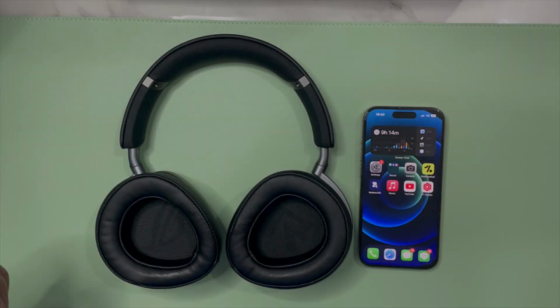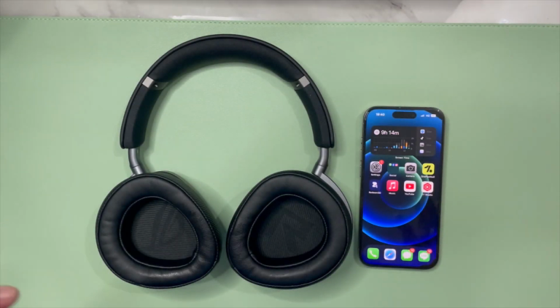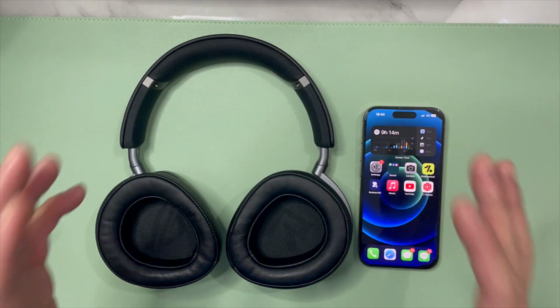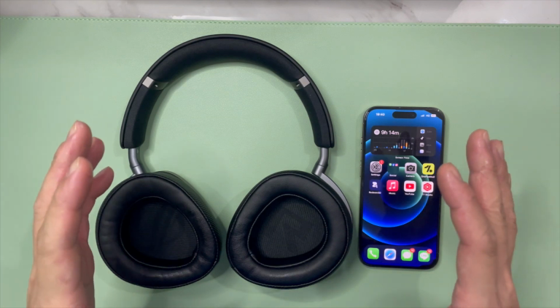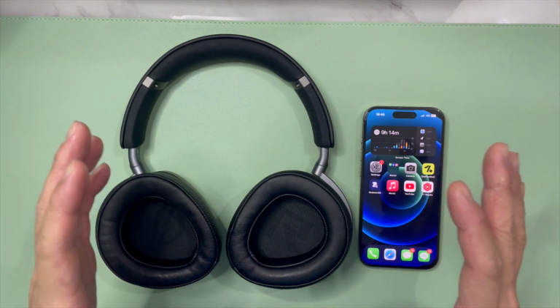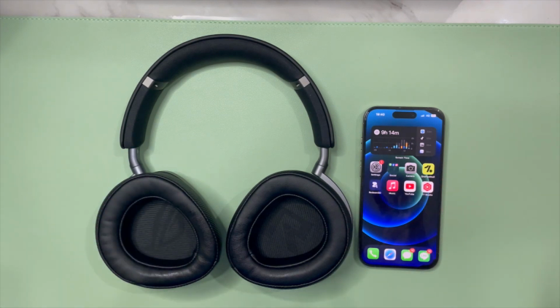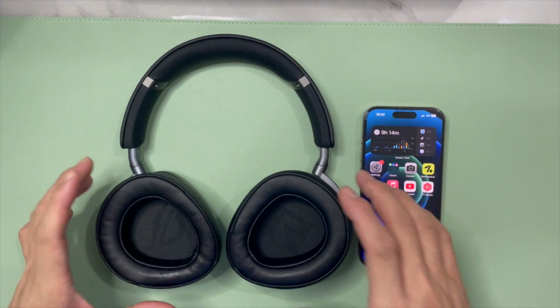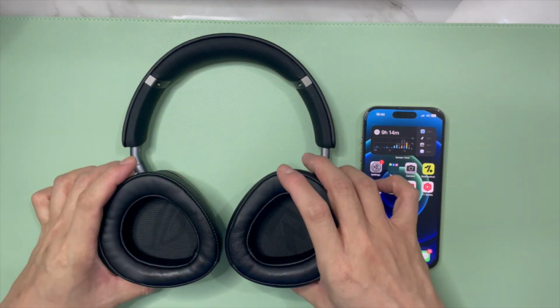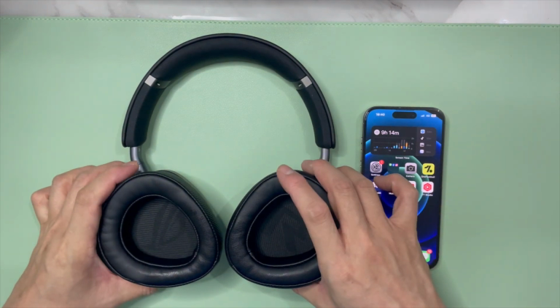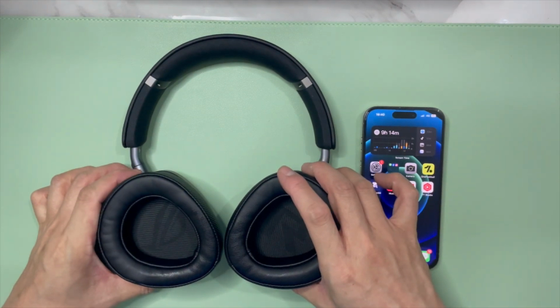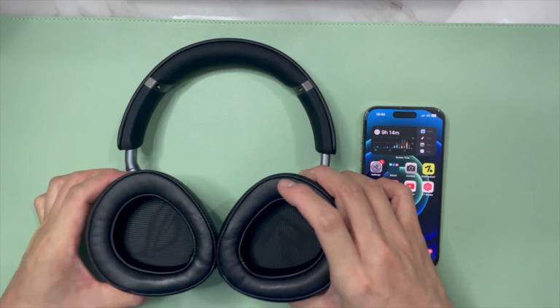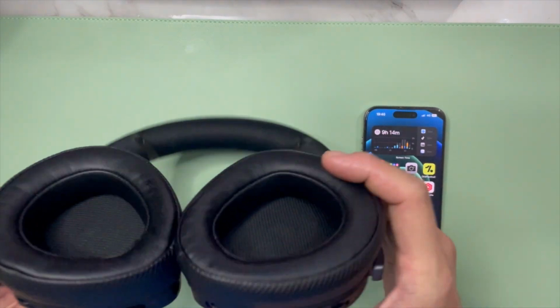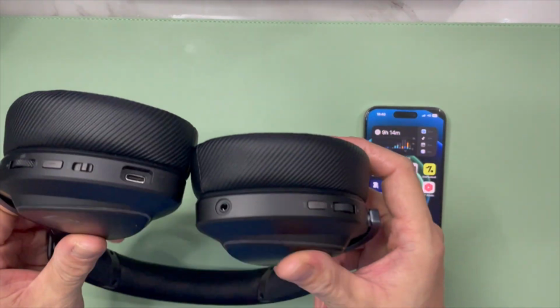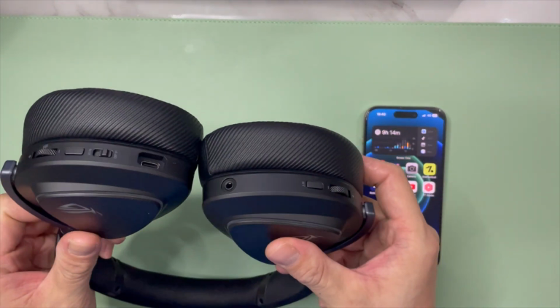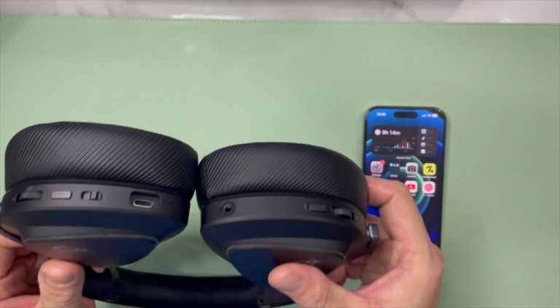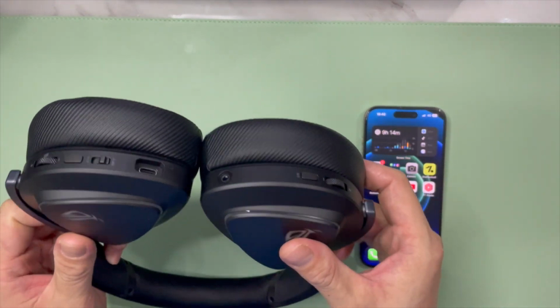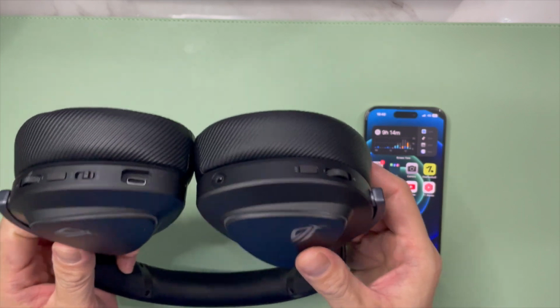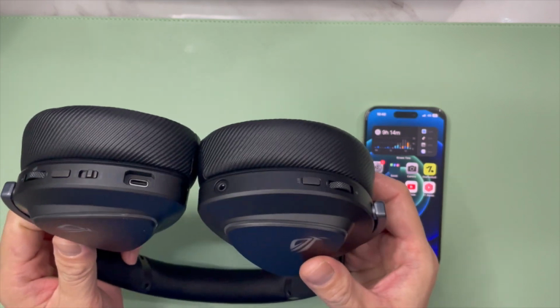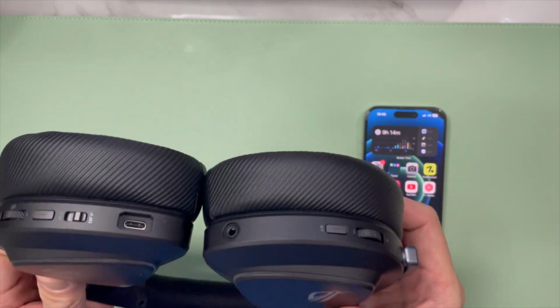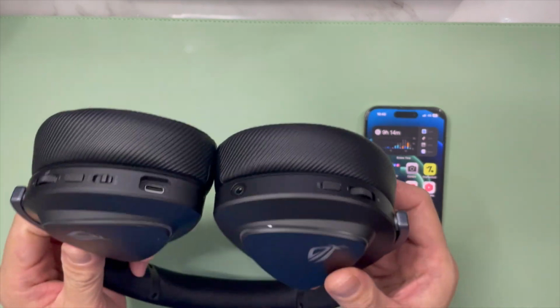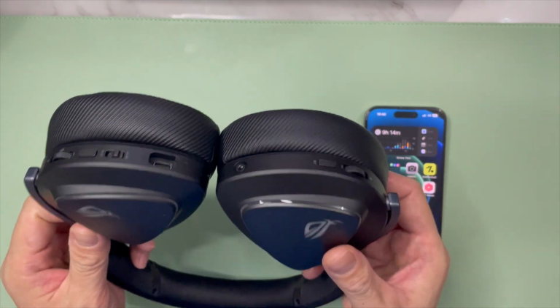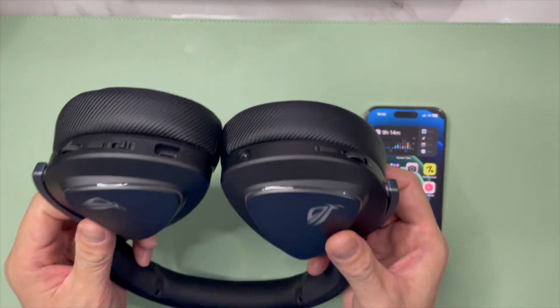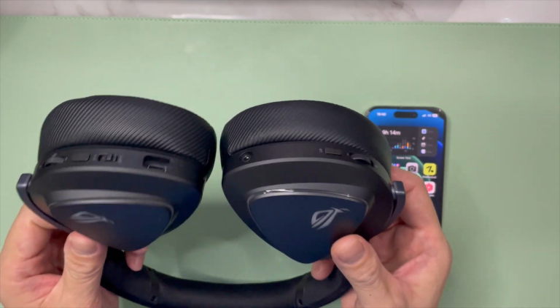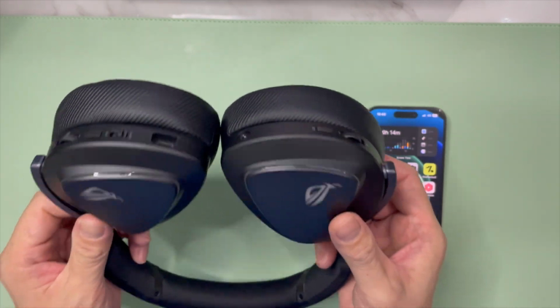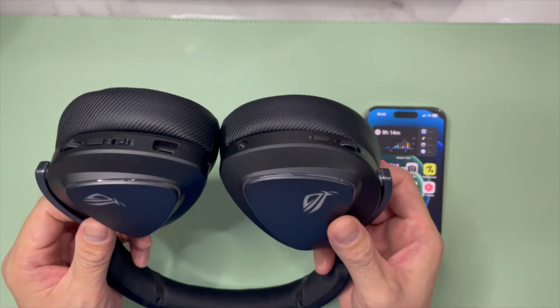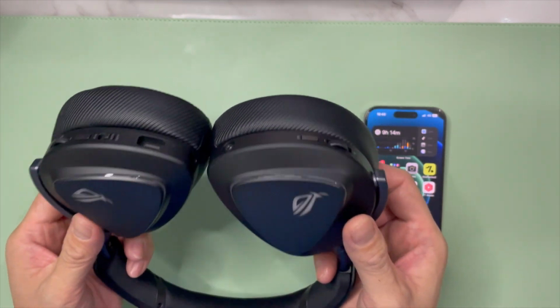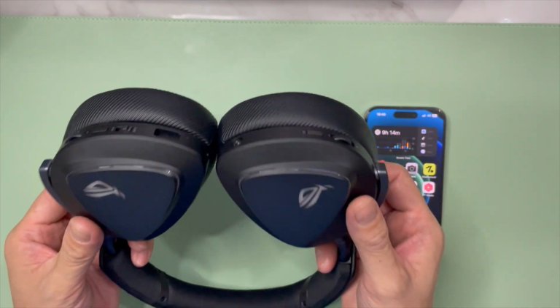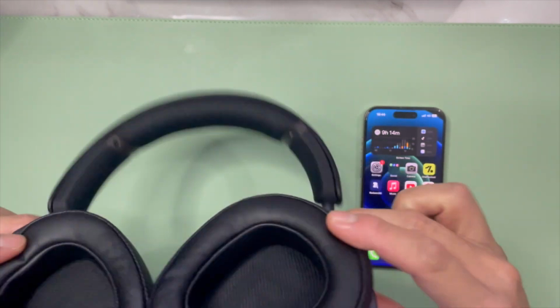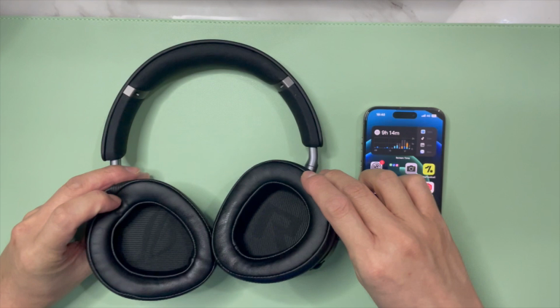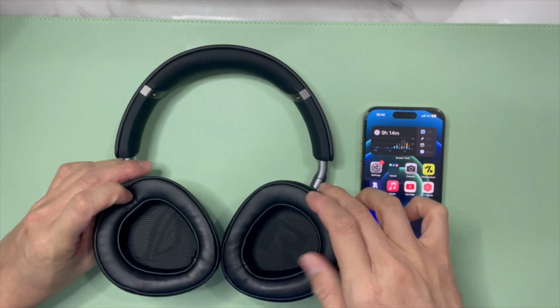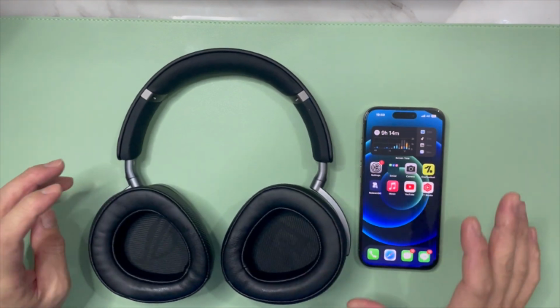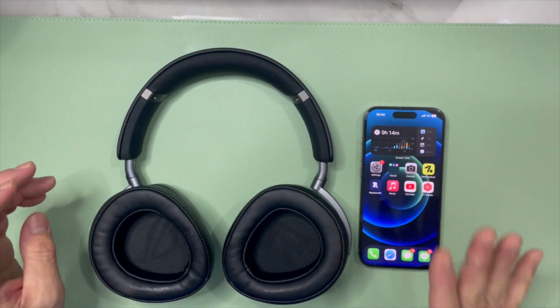In this video, we're actually going to be showing you how to do the Bluetooth initial pairing for the ASUS ROG Delta II wireless gaming headset with an iPhone.